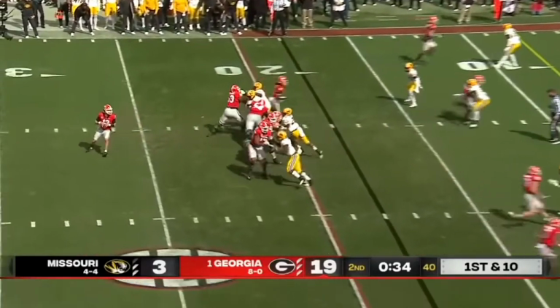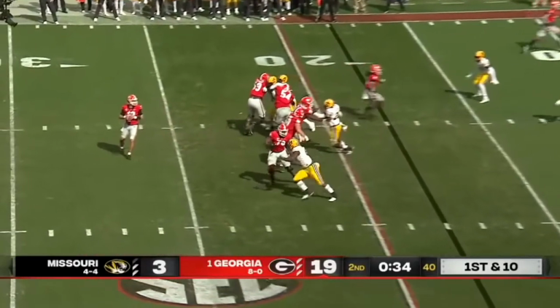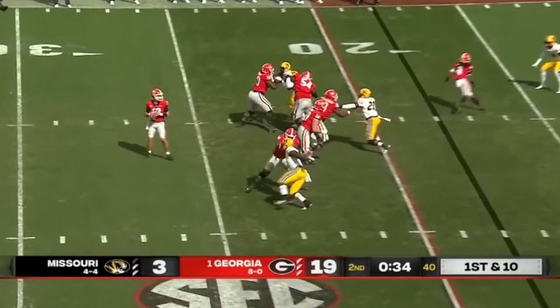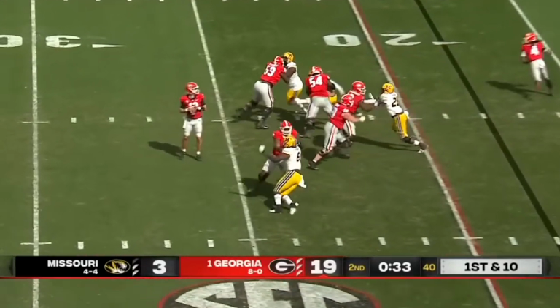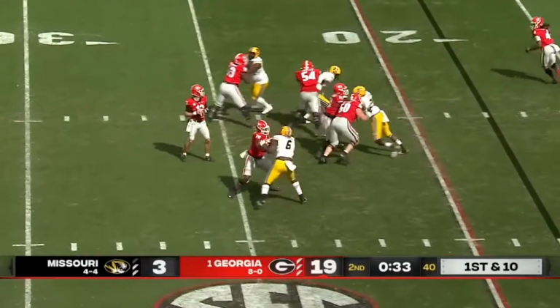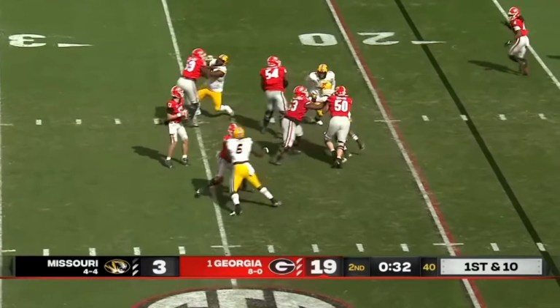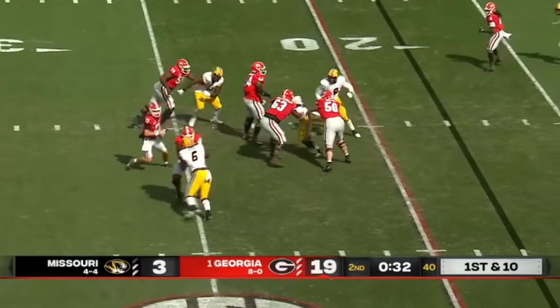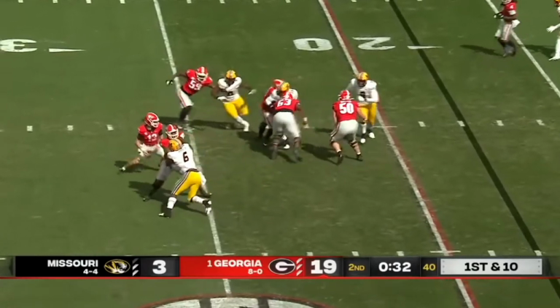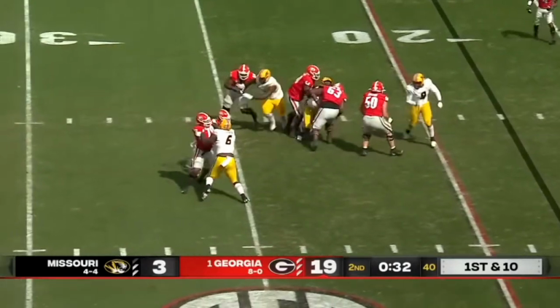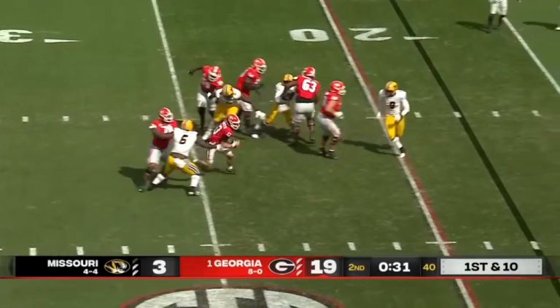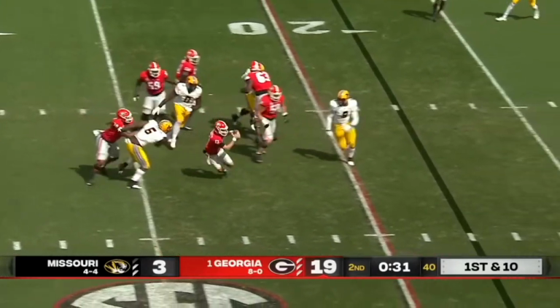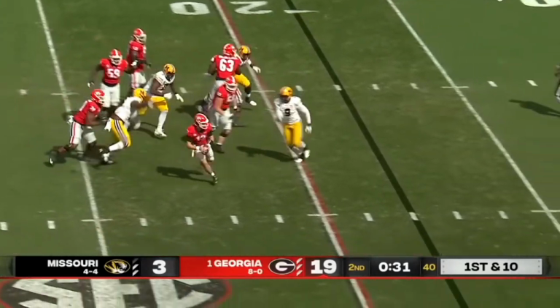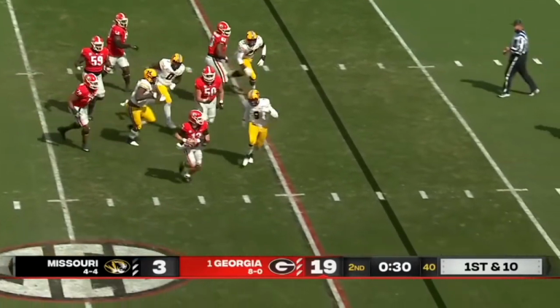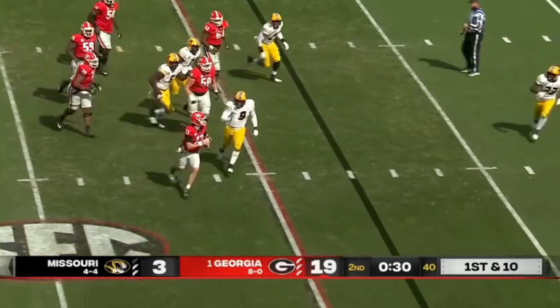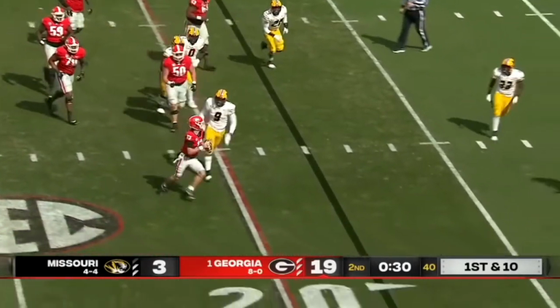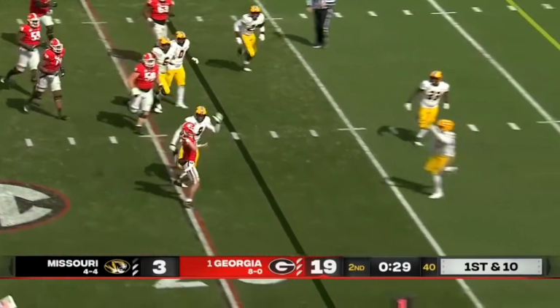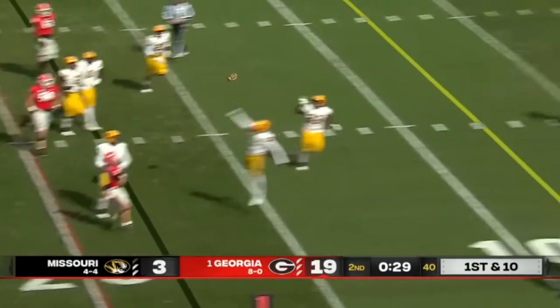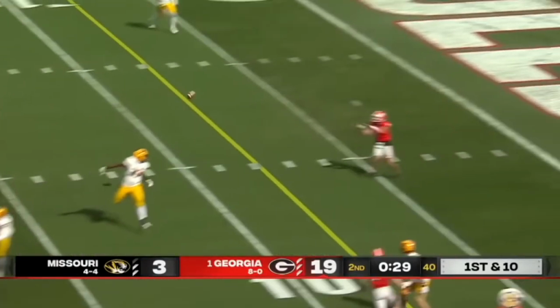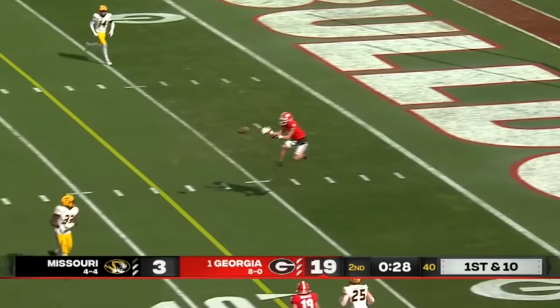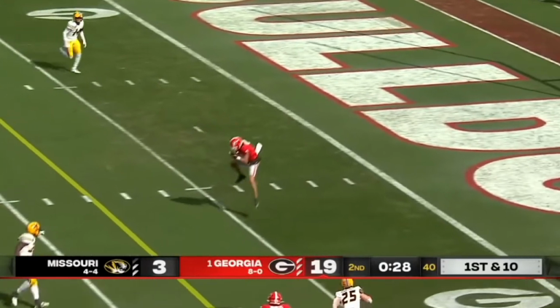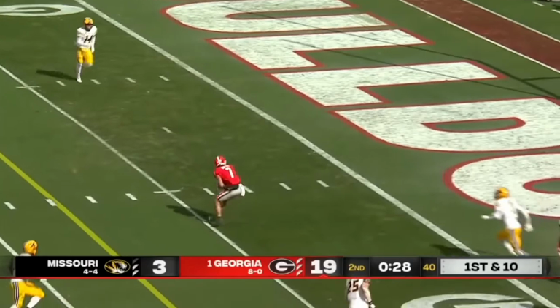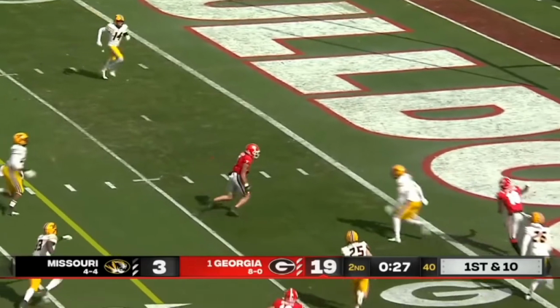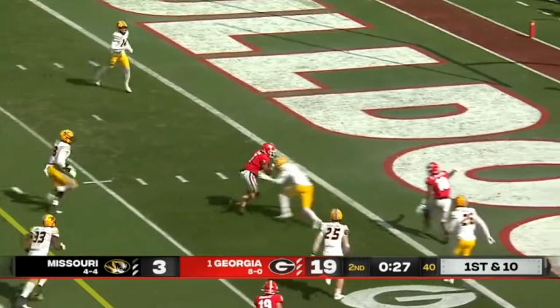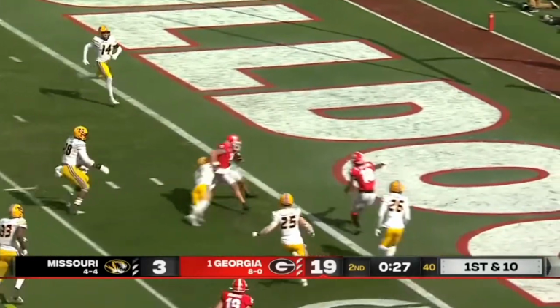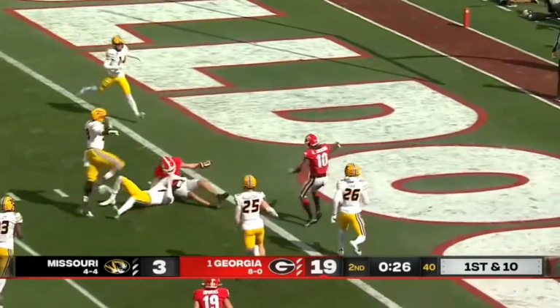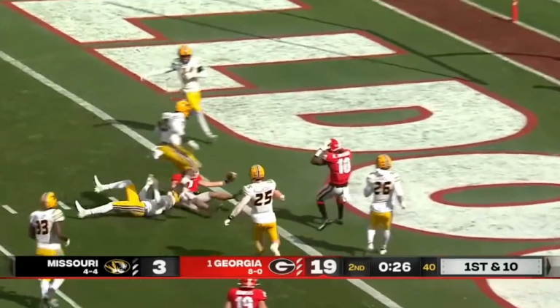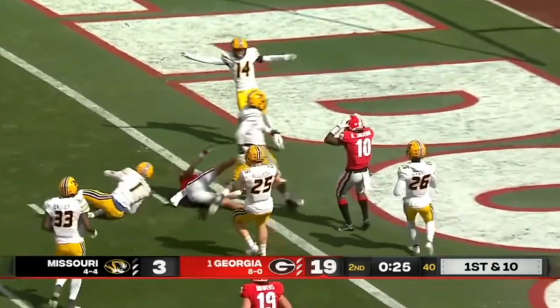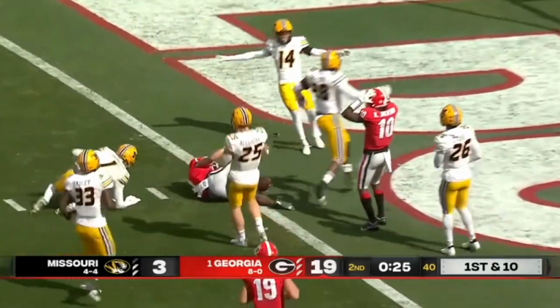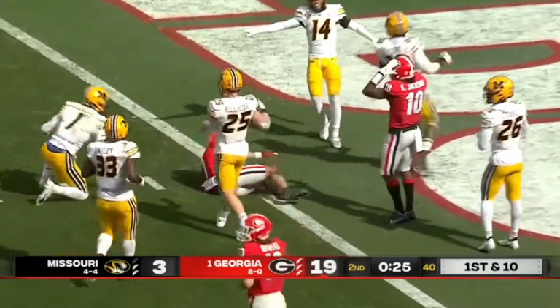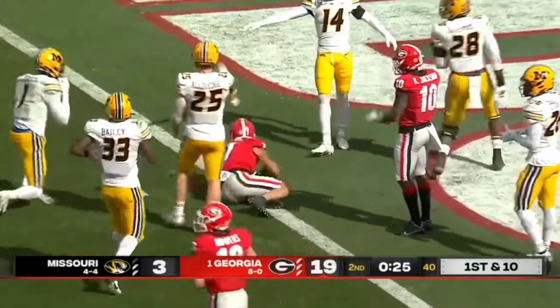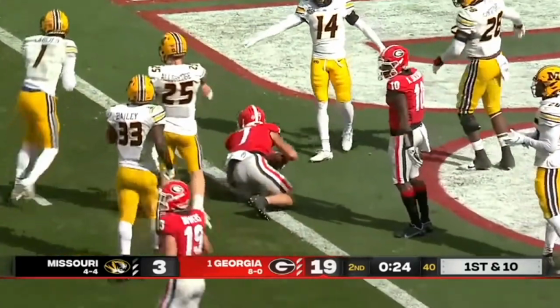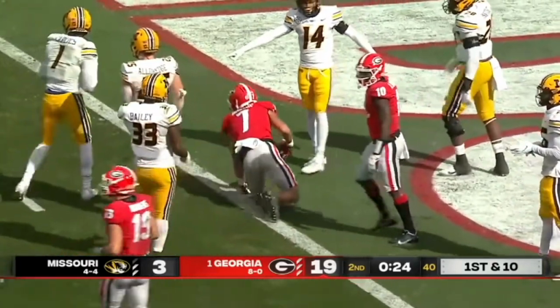Bennett totally in command here in the two-minute drill, running out of options, goes across the drain, and down near the goal line is Burton.